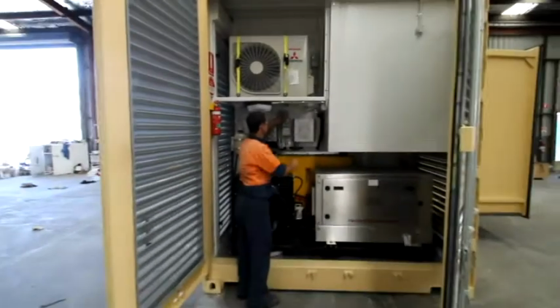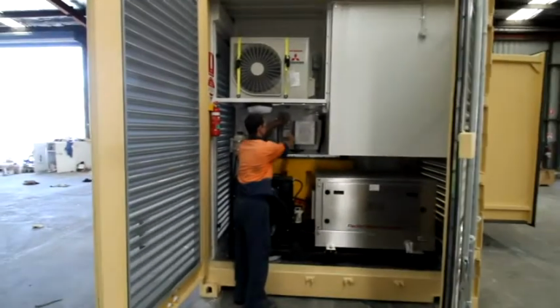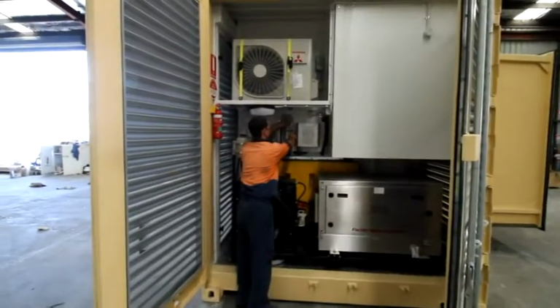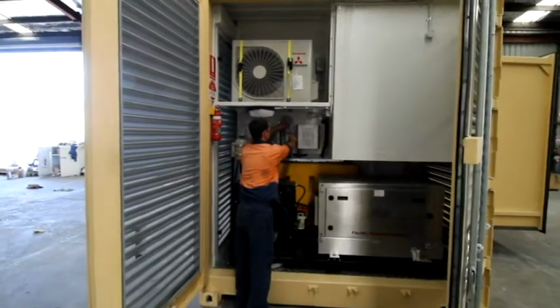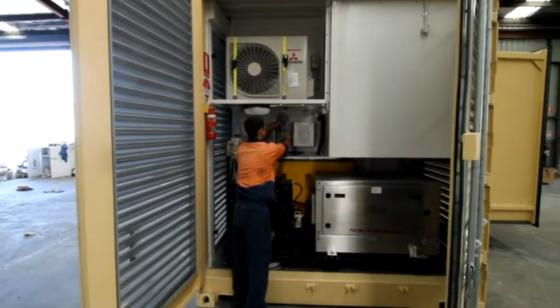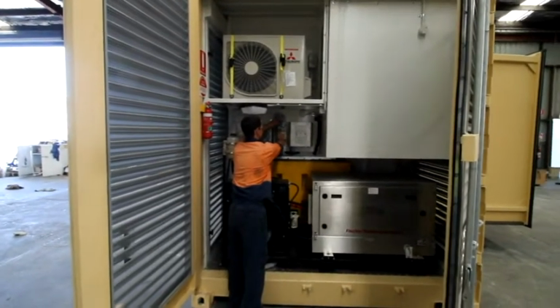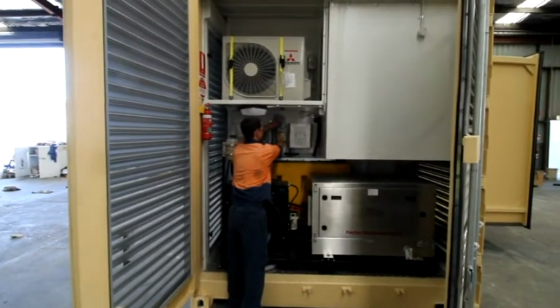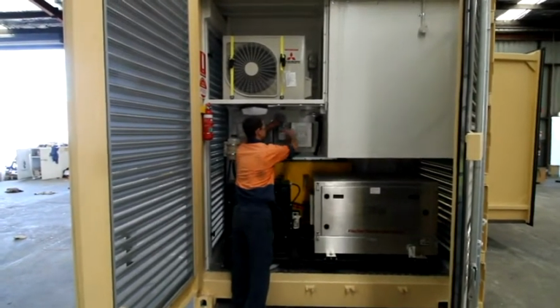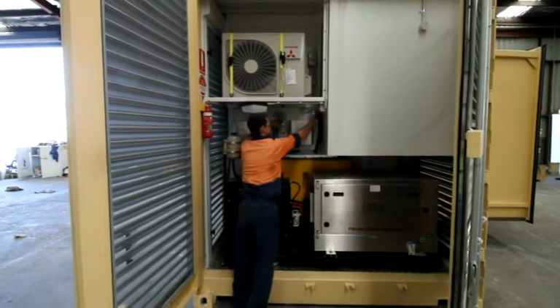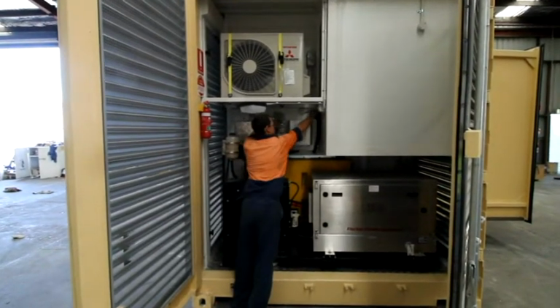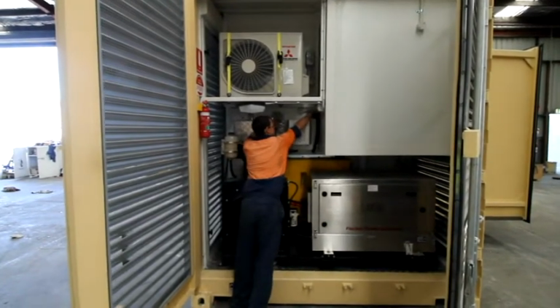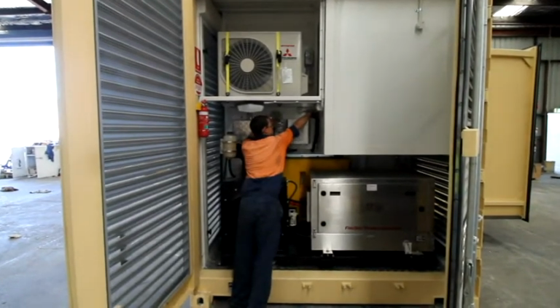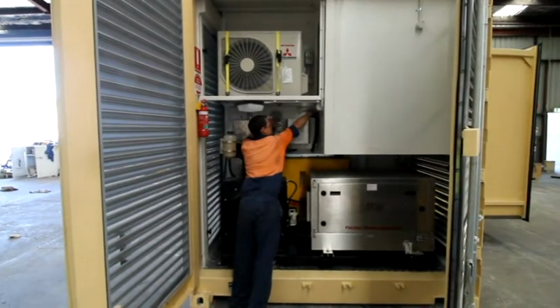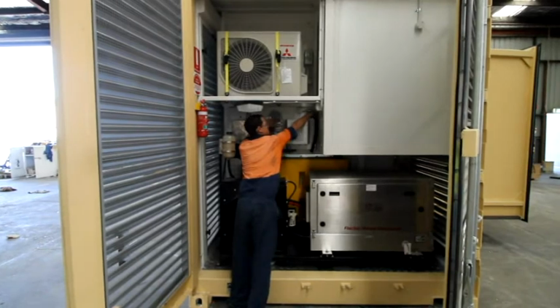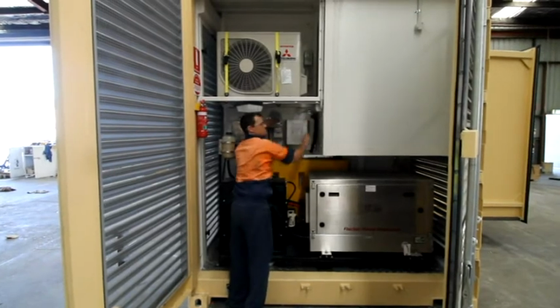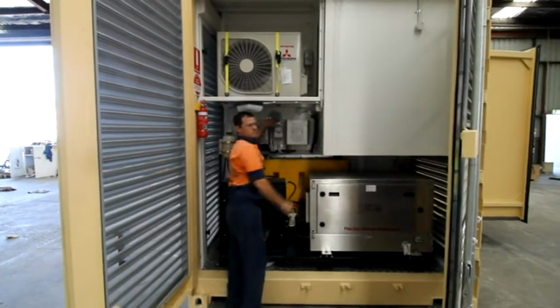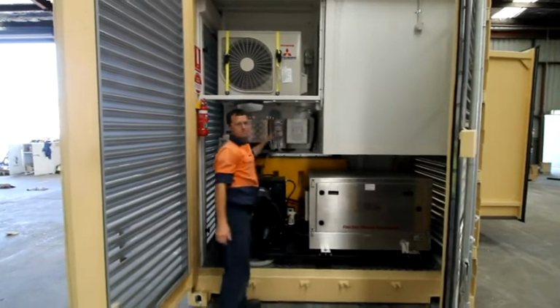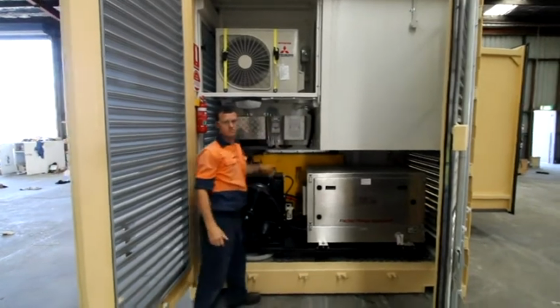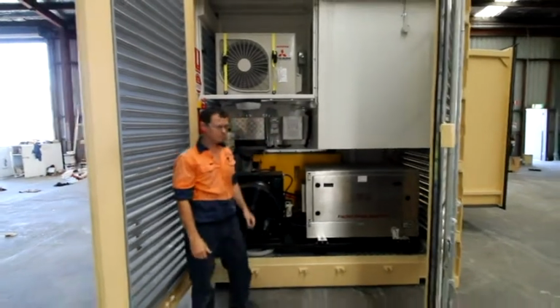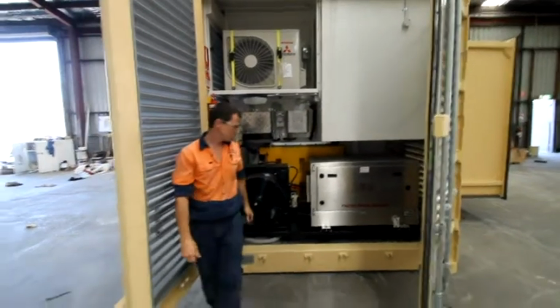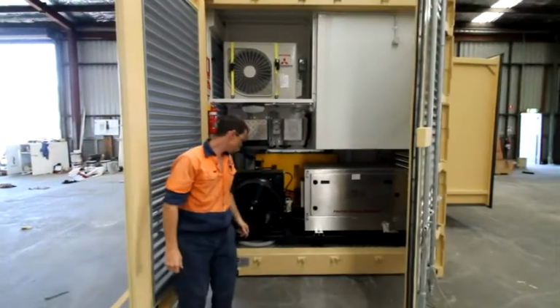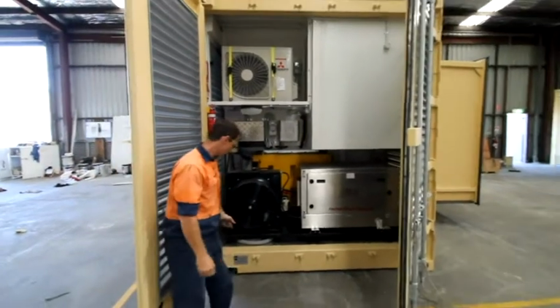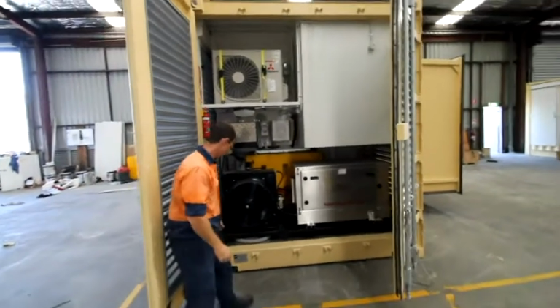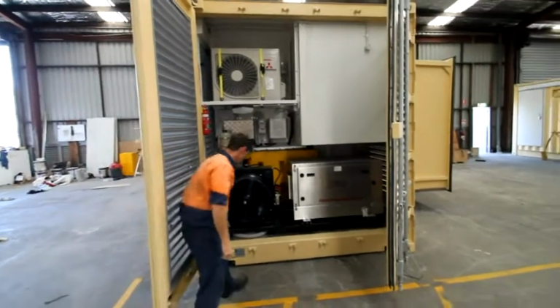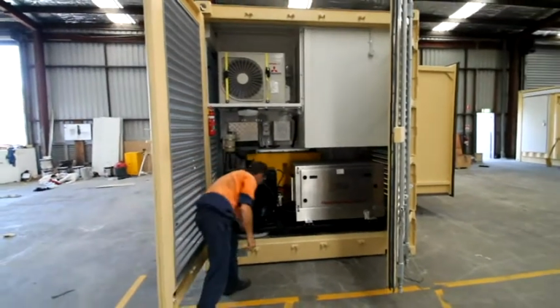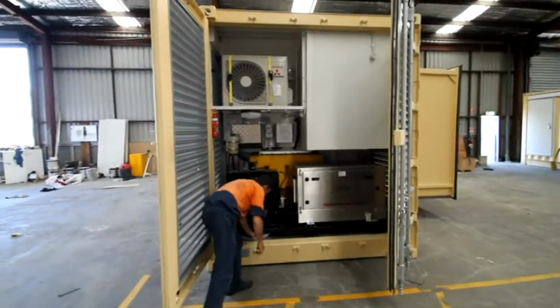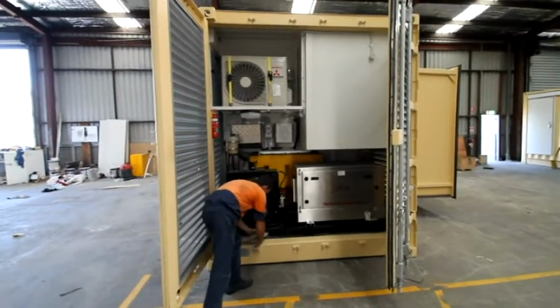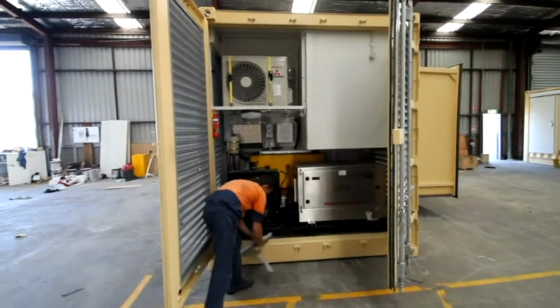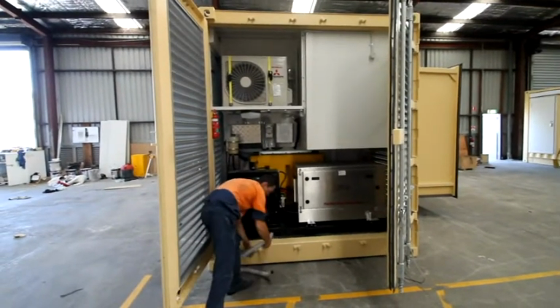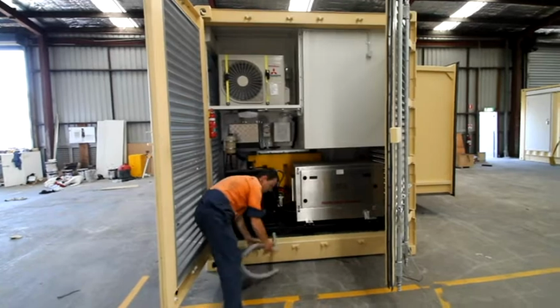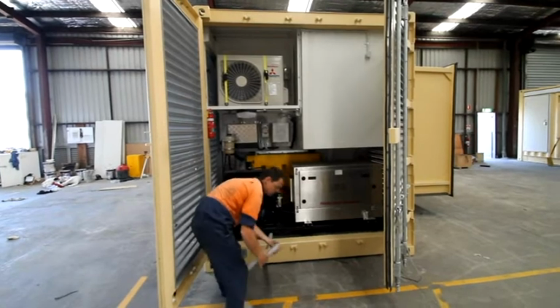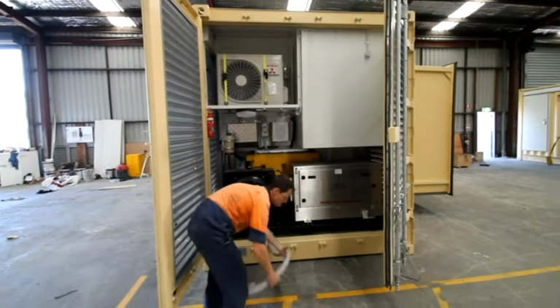Royal Wolf was approached by a client who is in need of a secure, temperature controlled and easily deployable training facility: the relocatable command post simulation training centre.